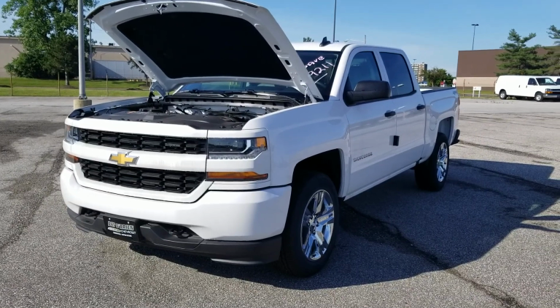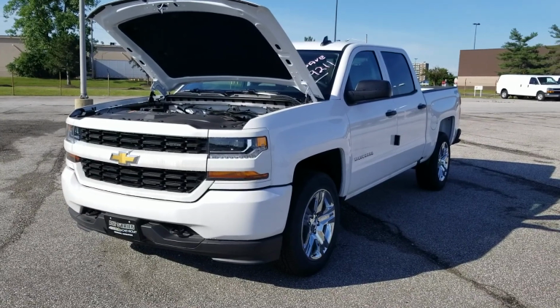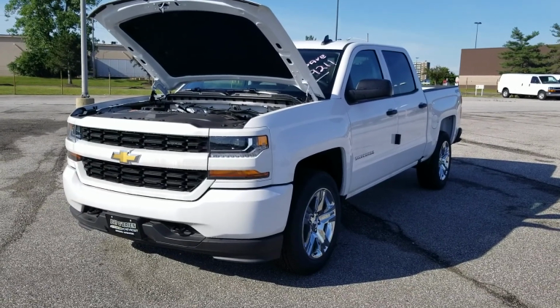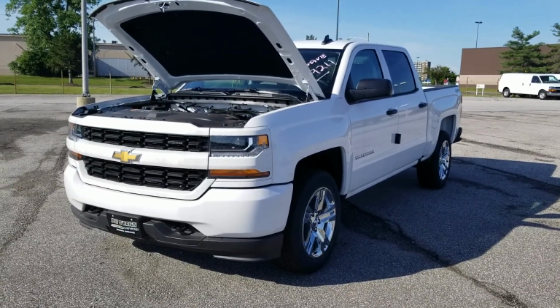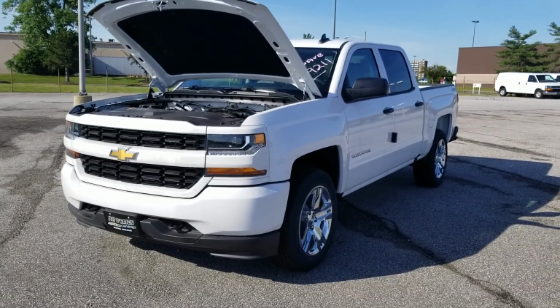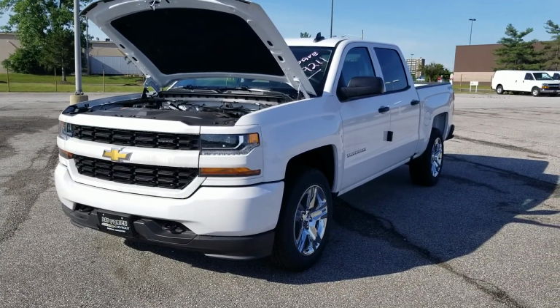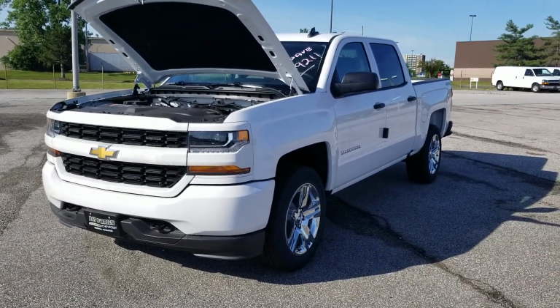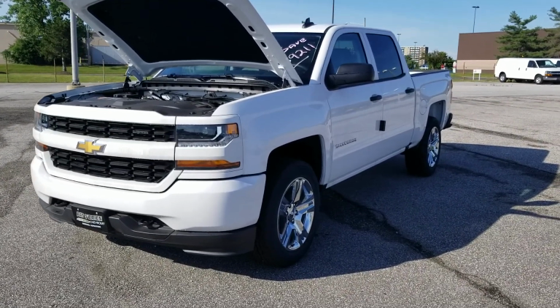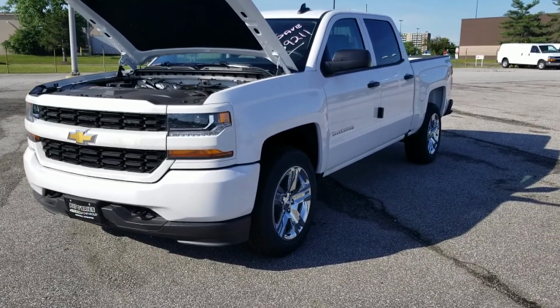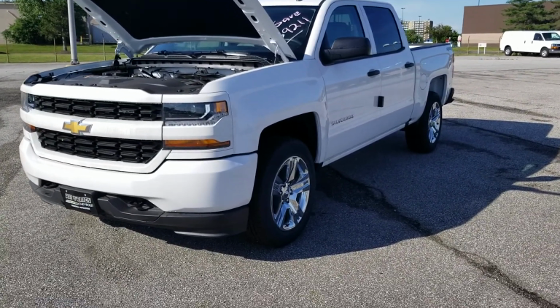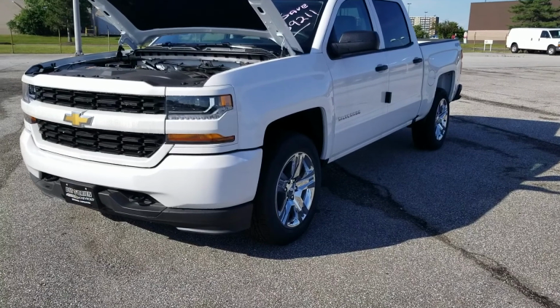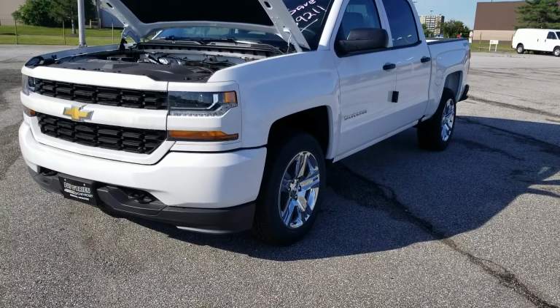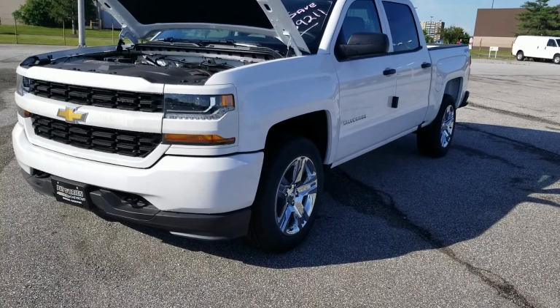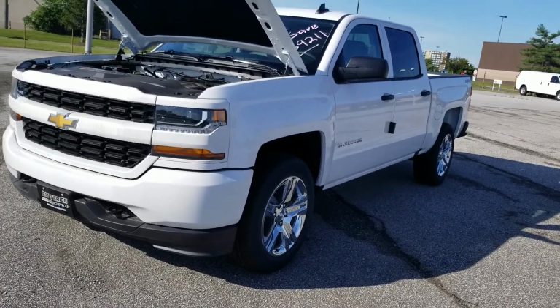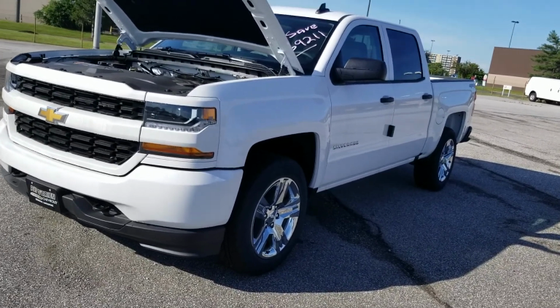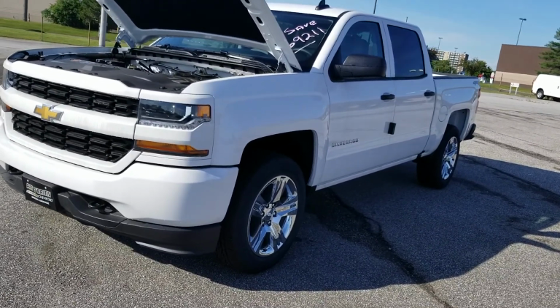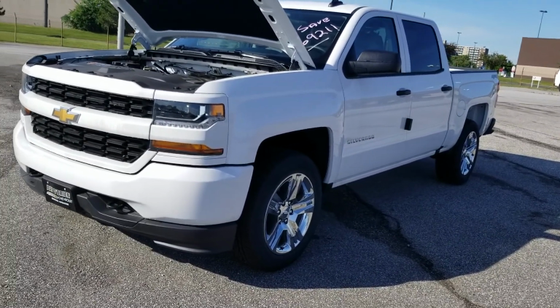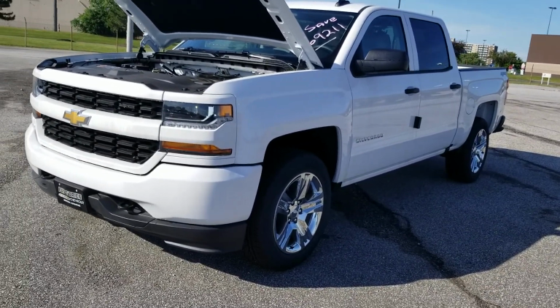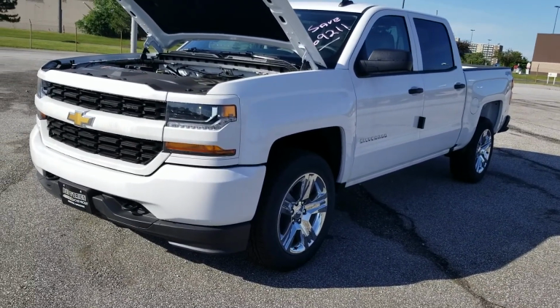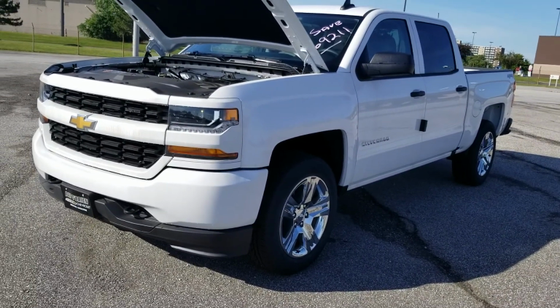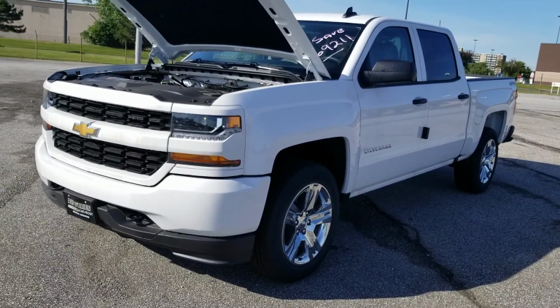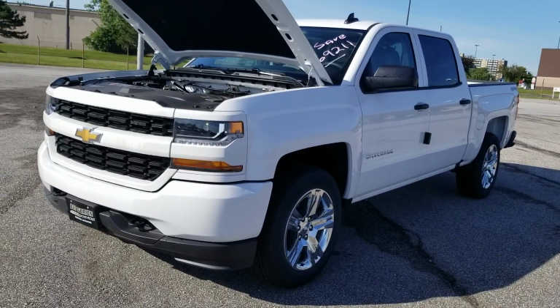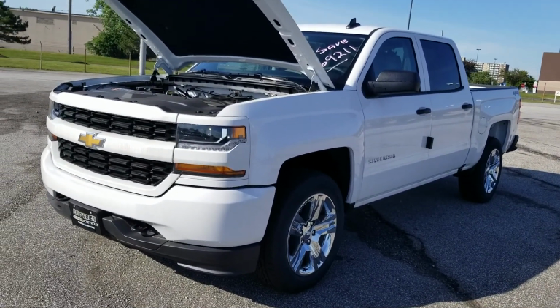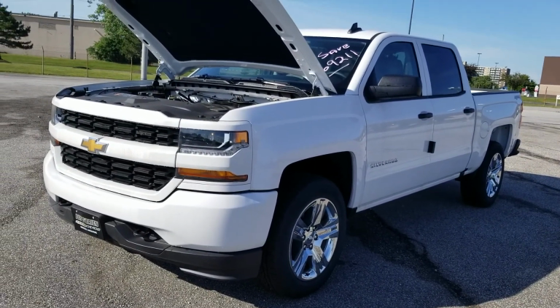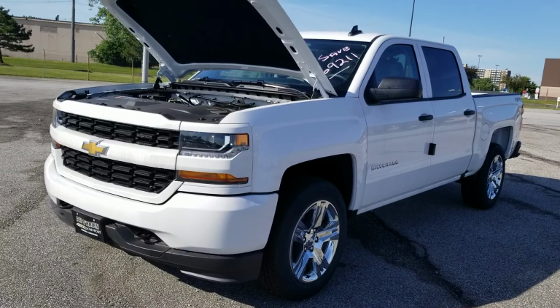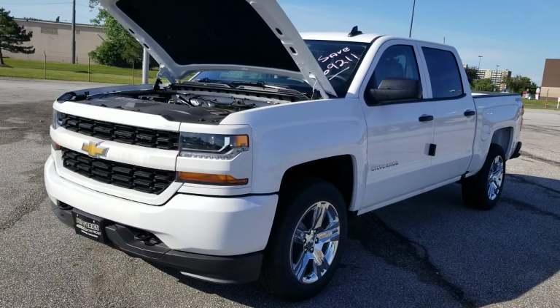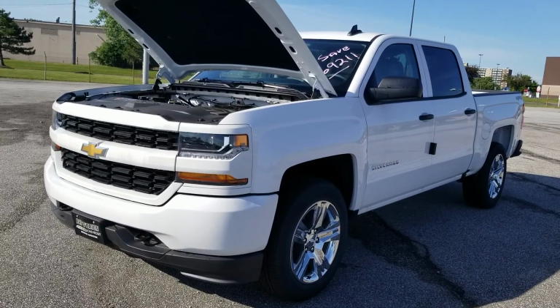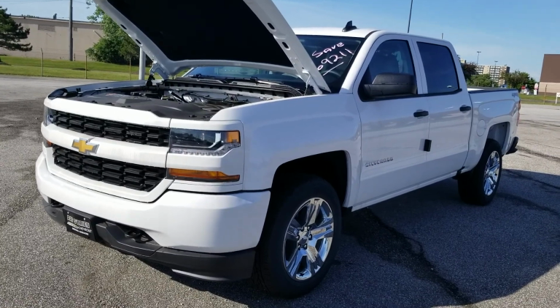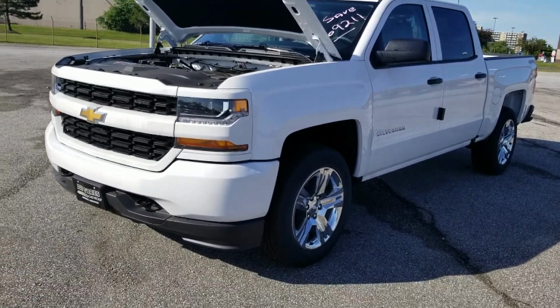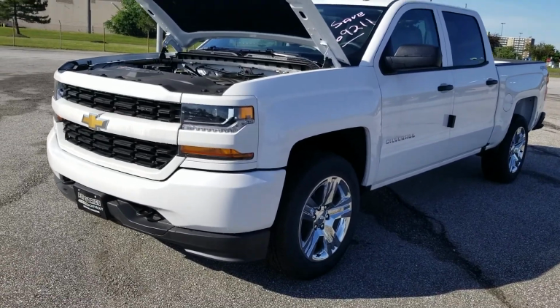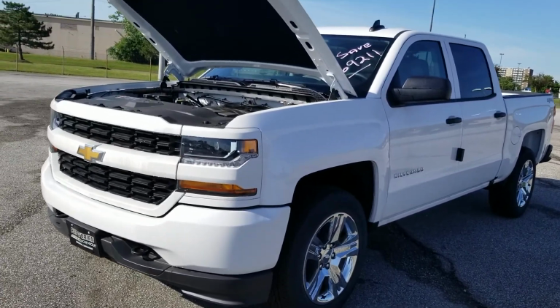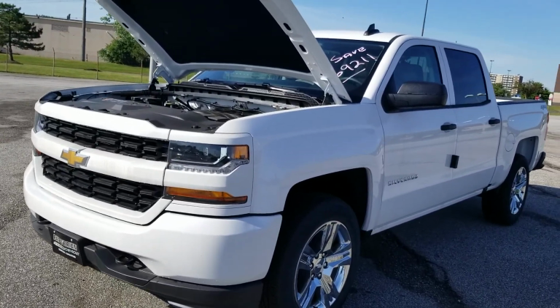Hello Eric, this is Dustin Molina from Pat O'Brien Chevy in Willoughby Hills. I was just doing this to give you a quick glimpse of this beautiful 2018 Silverado Crew Cab Custom that you were interested in.